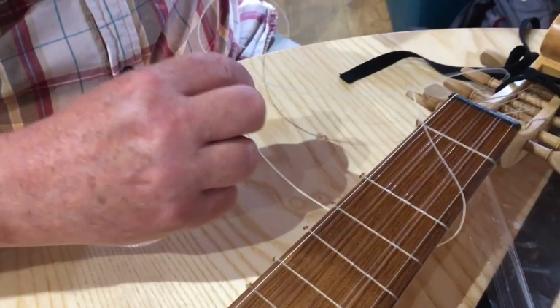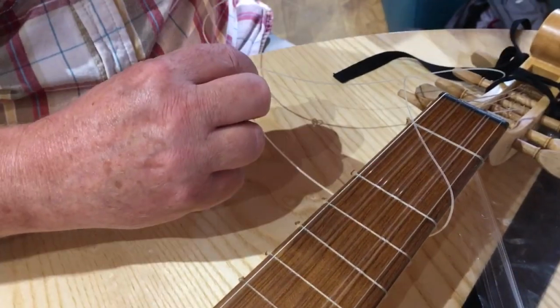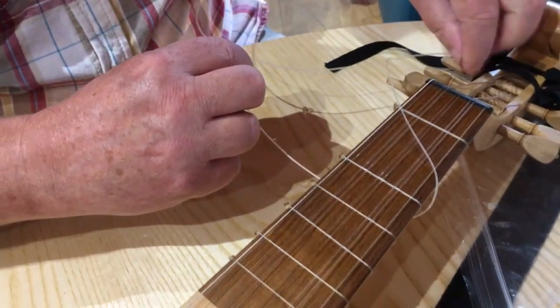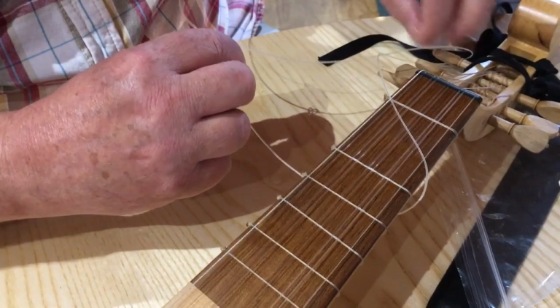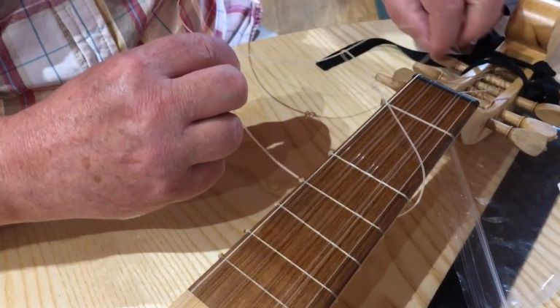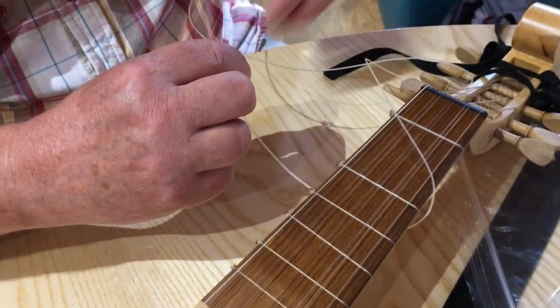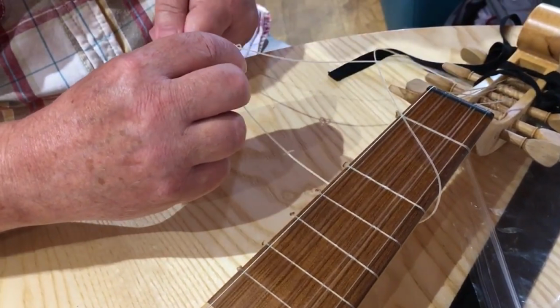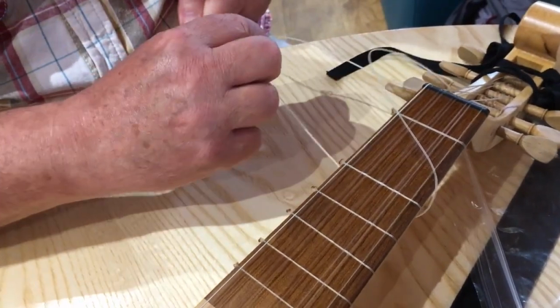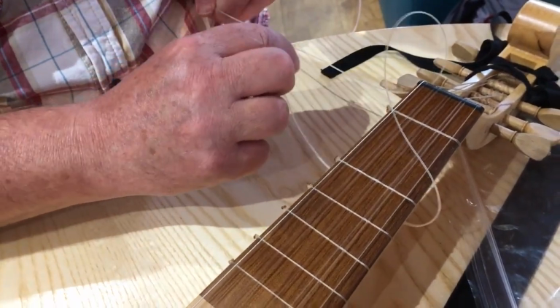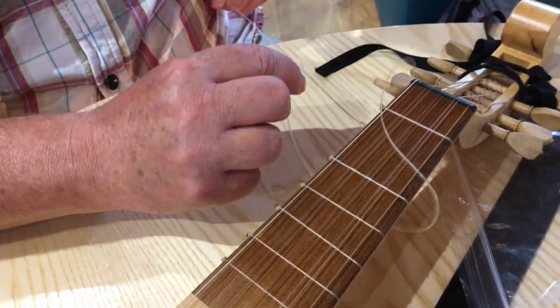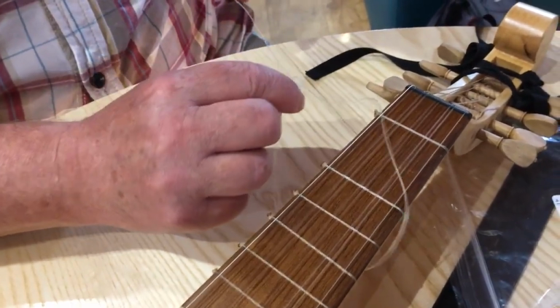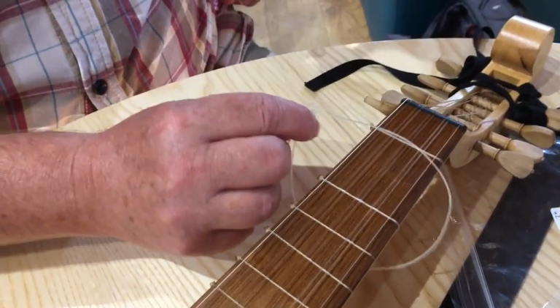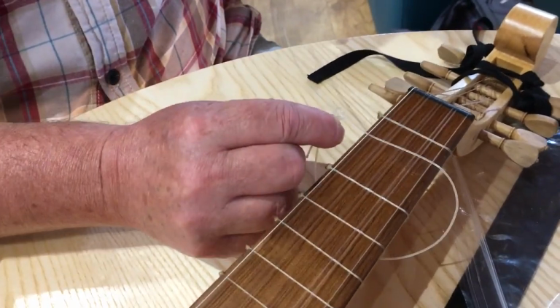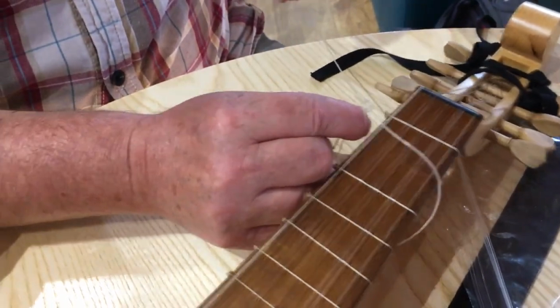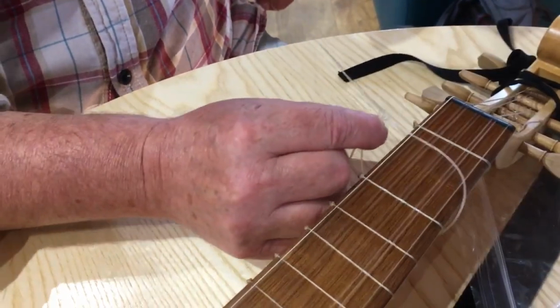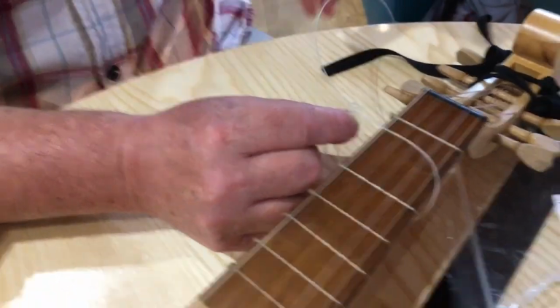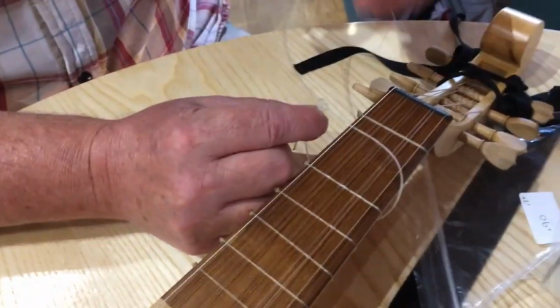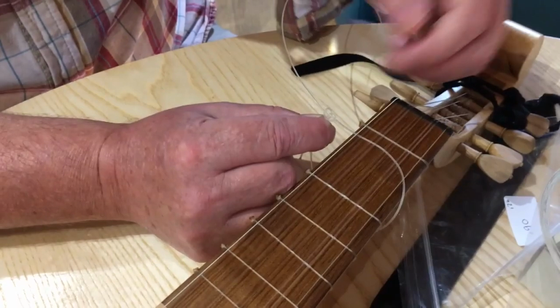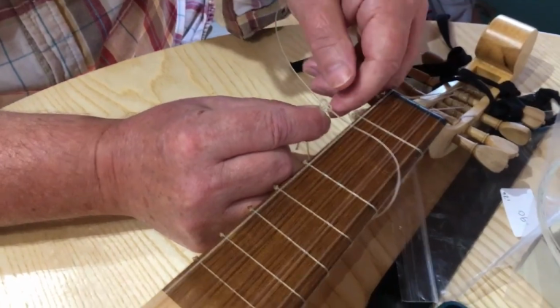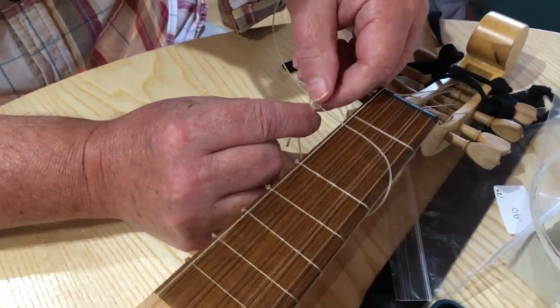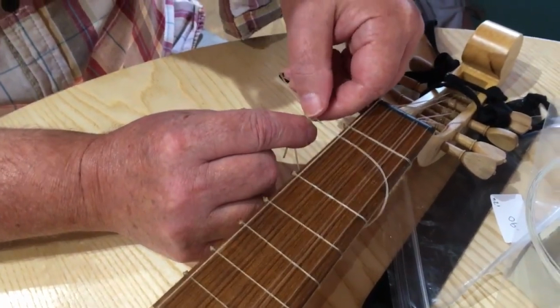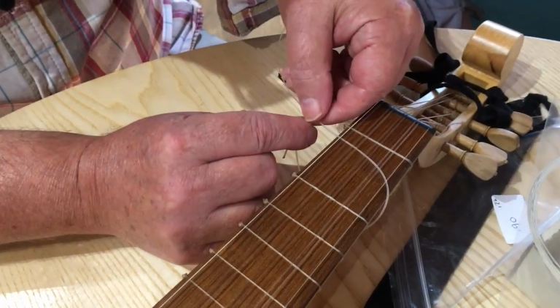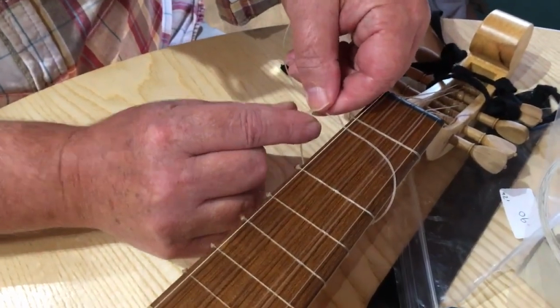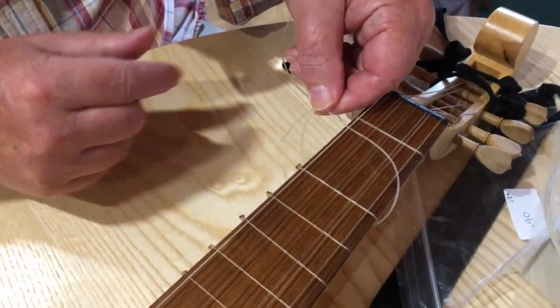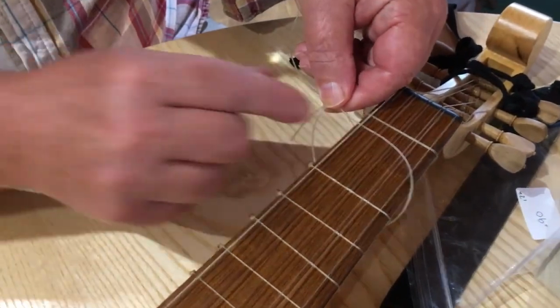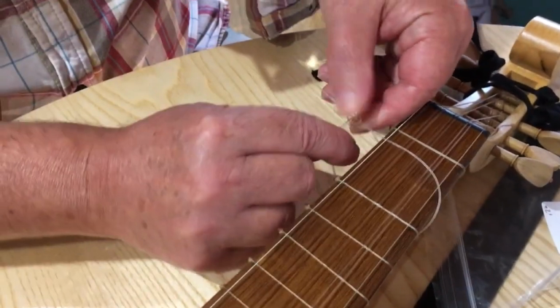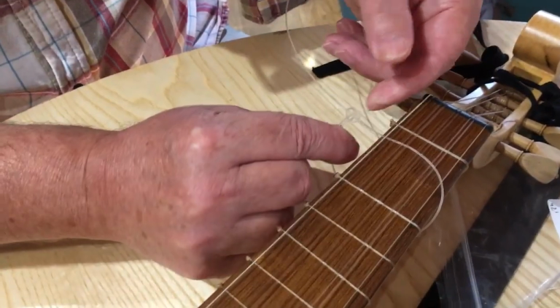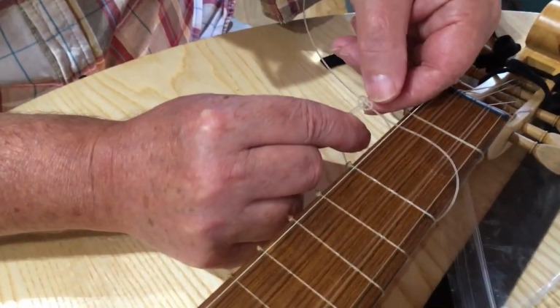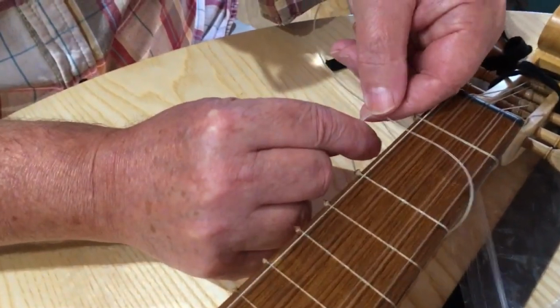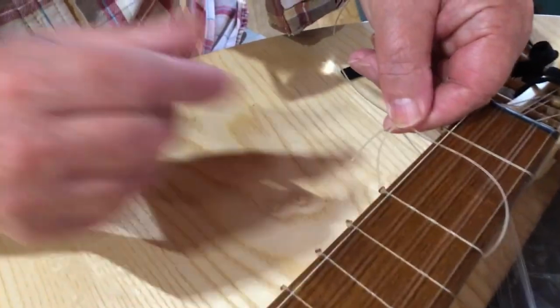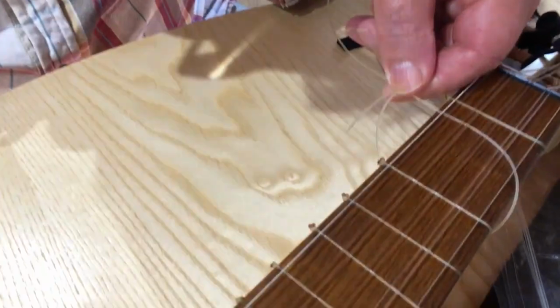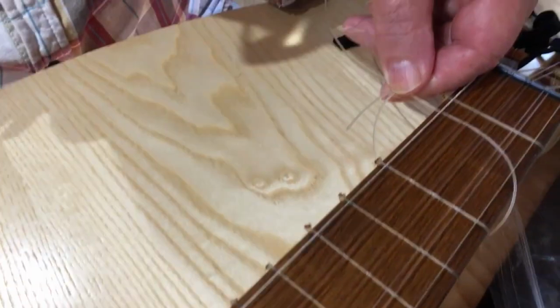It always gets stuck around the pegs, which is very annoying. So then I've switched hands there, so I'm now holding that little figure-of-8.